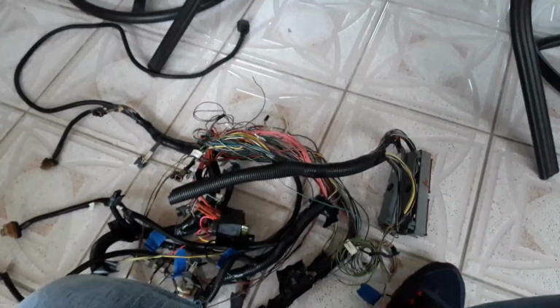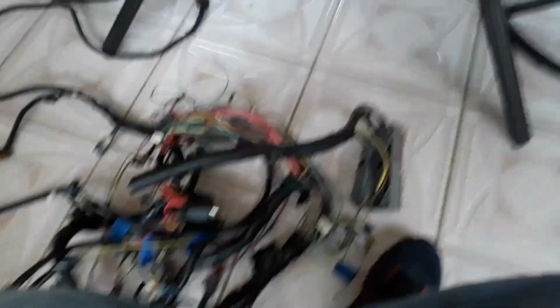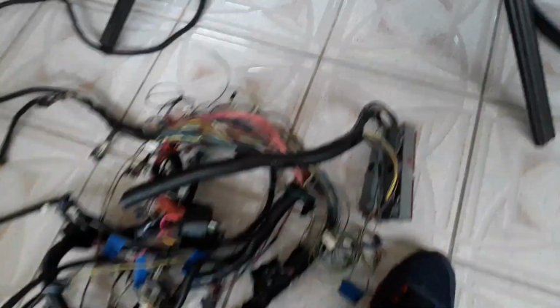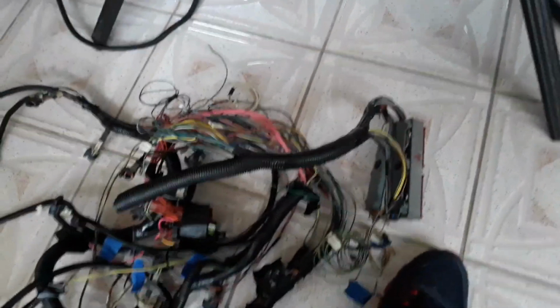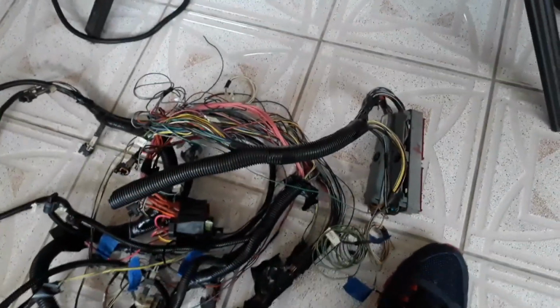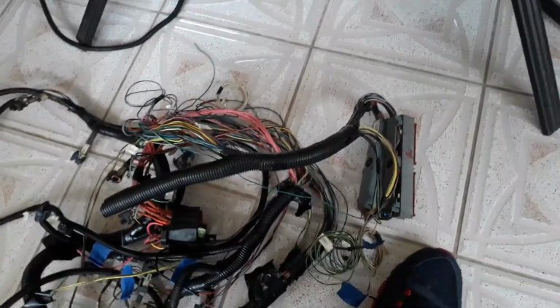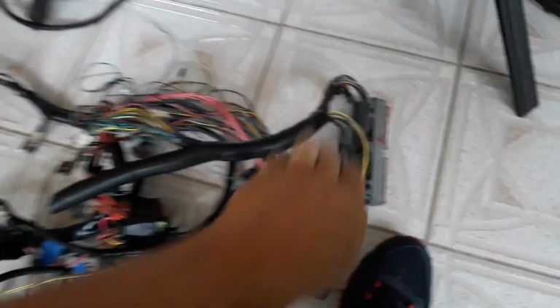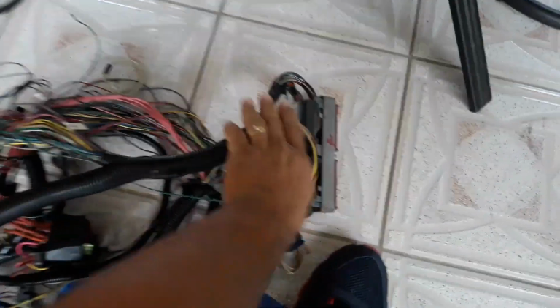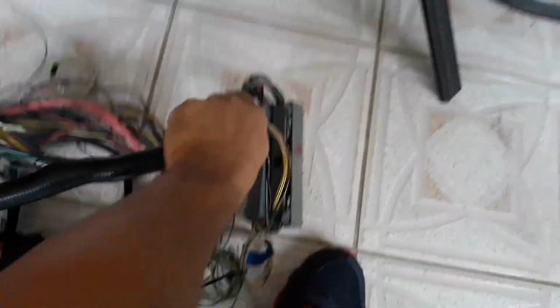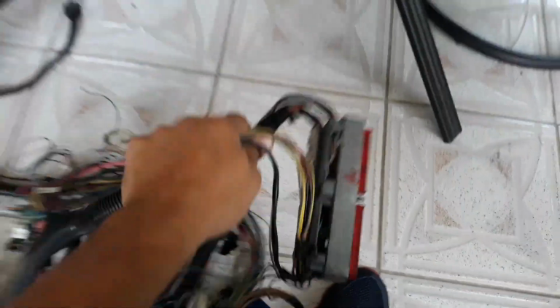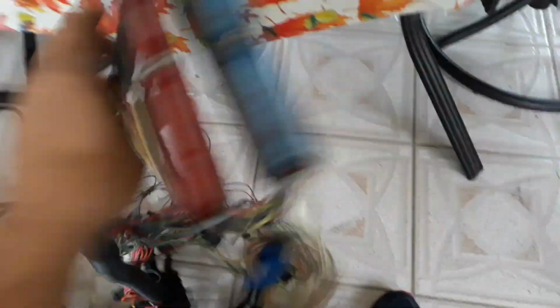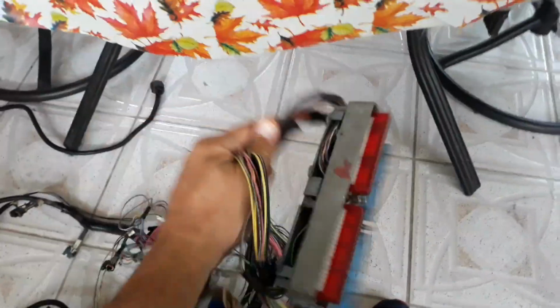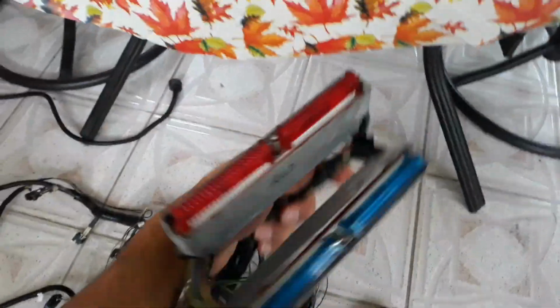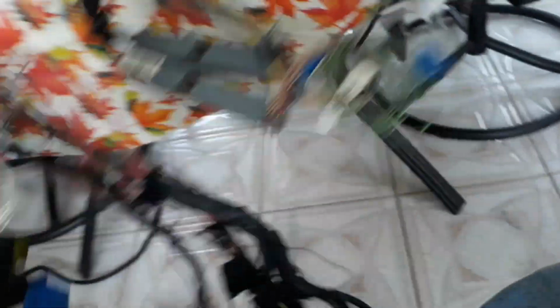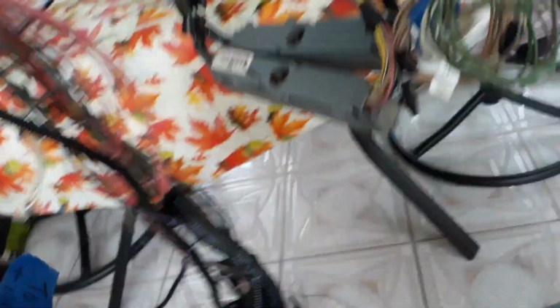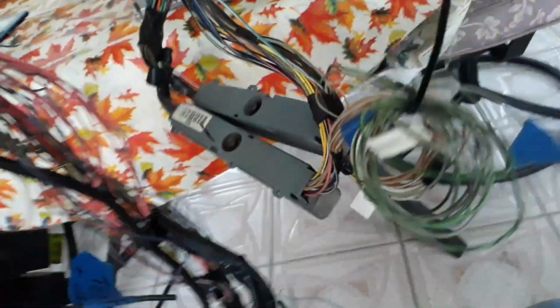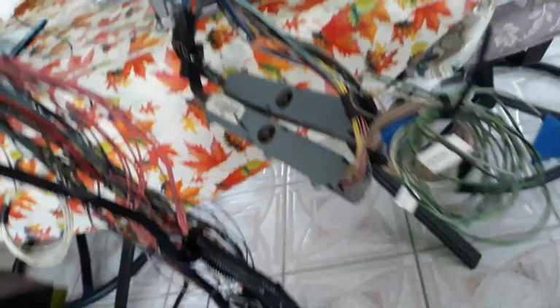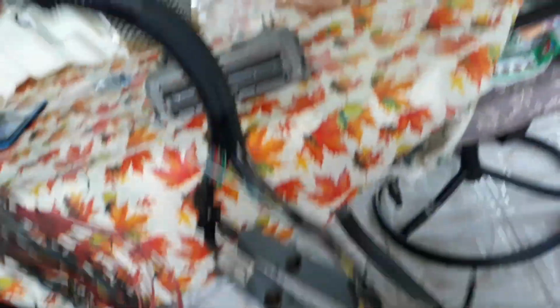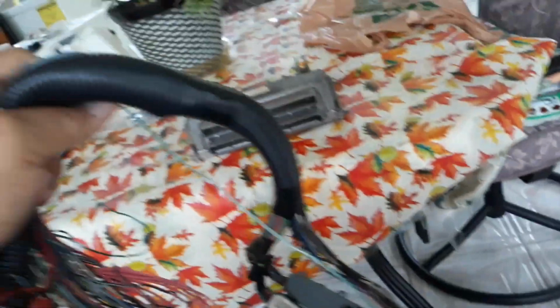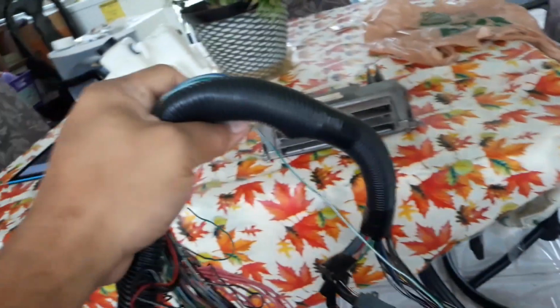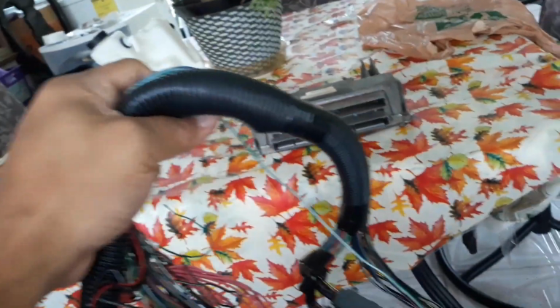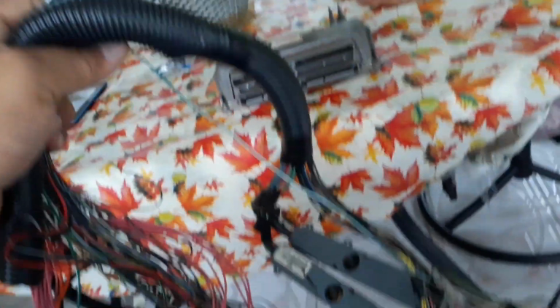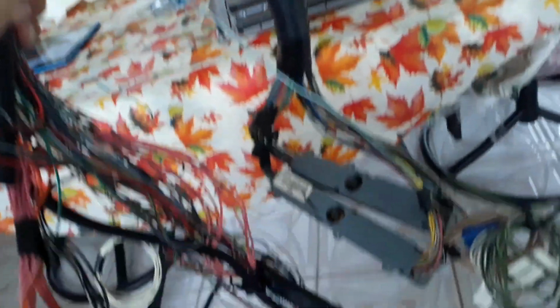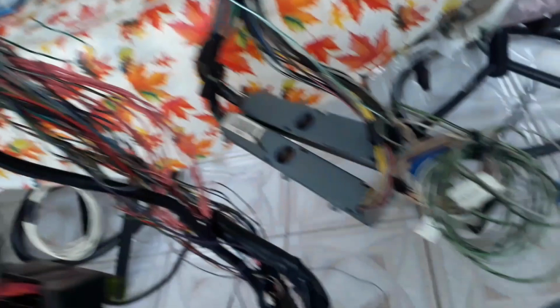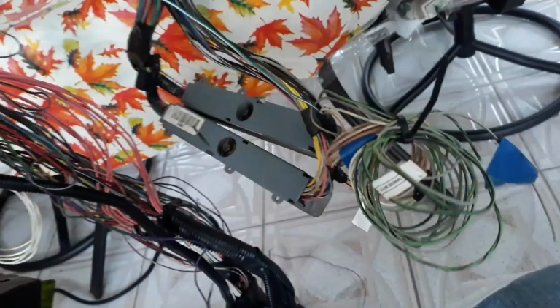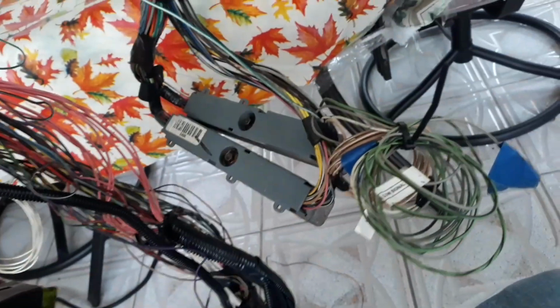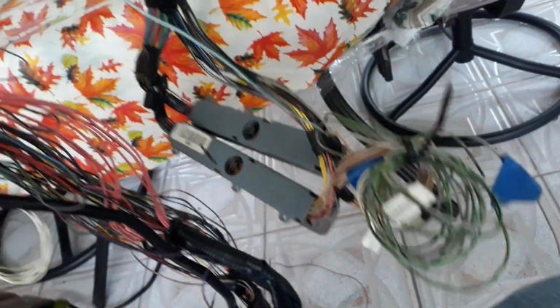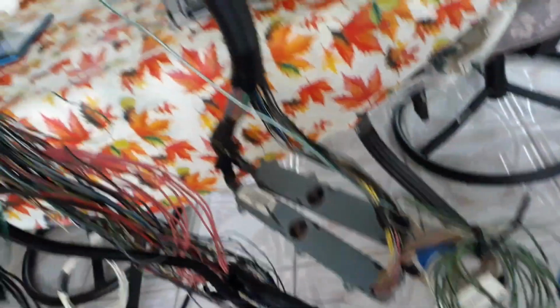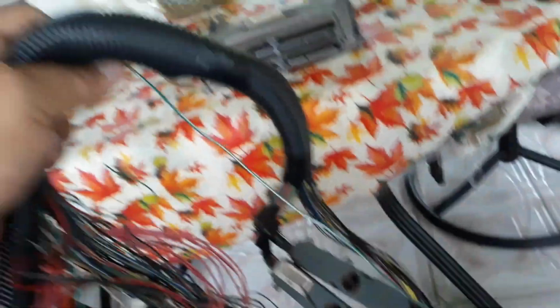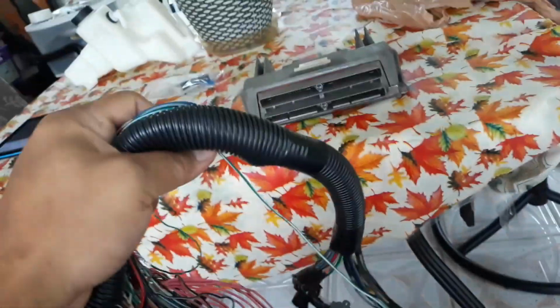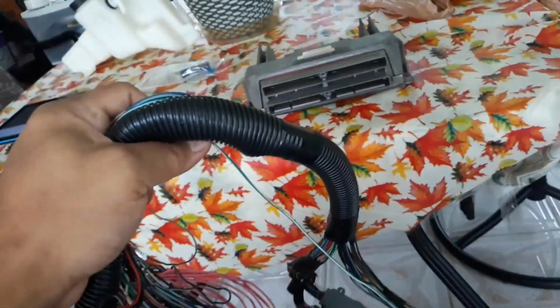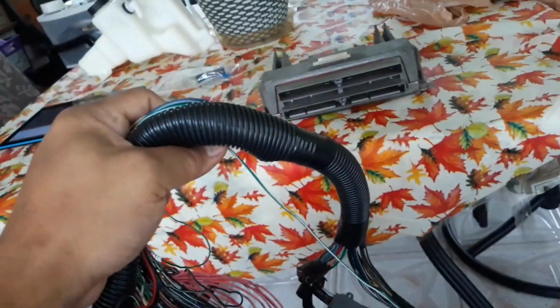Okay so that's my harness right here. So let the cutting begin and I'm going to show de-pinning and just the wires that I need to make it happen. So here we go.